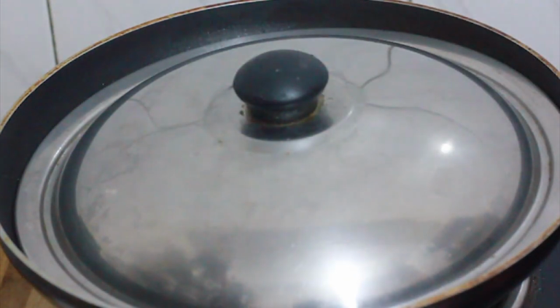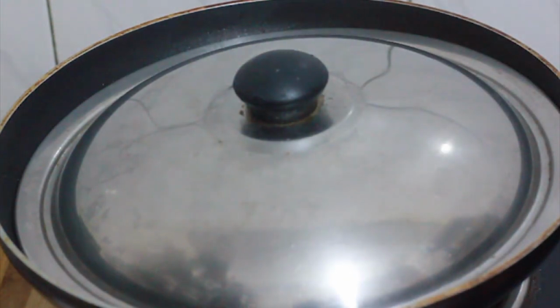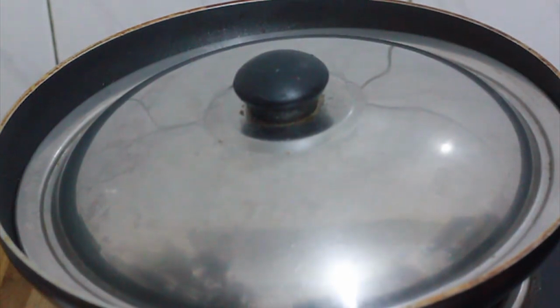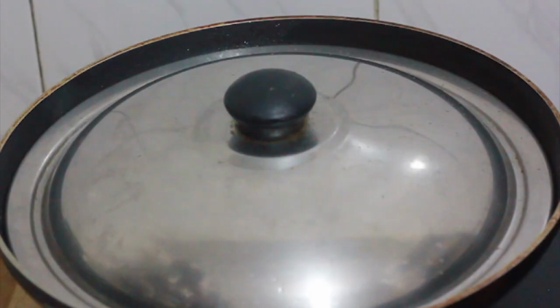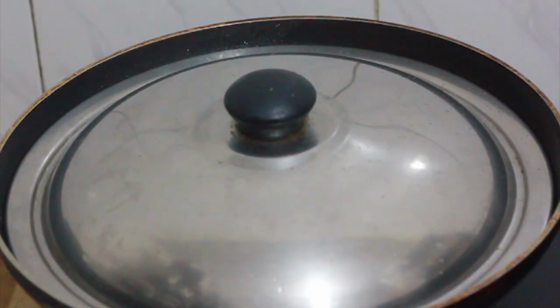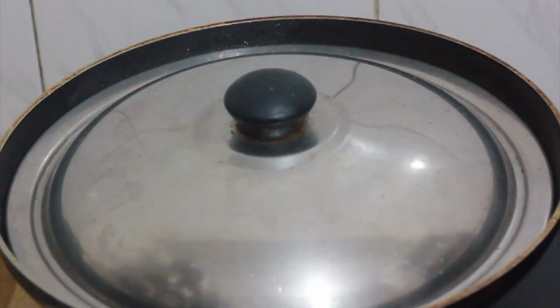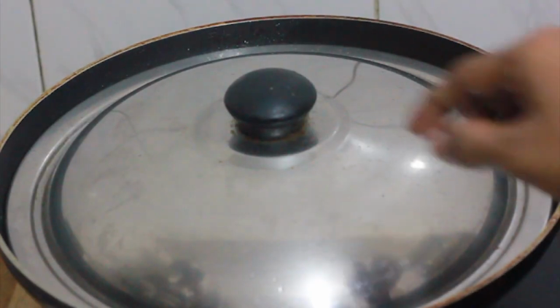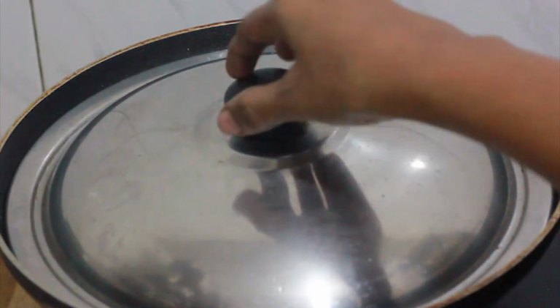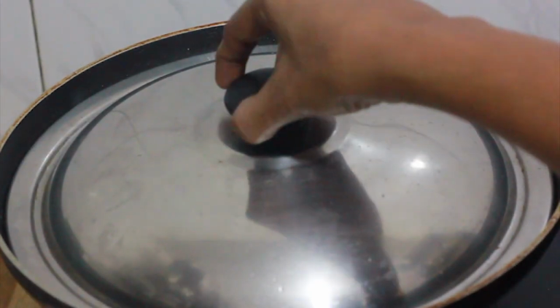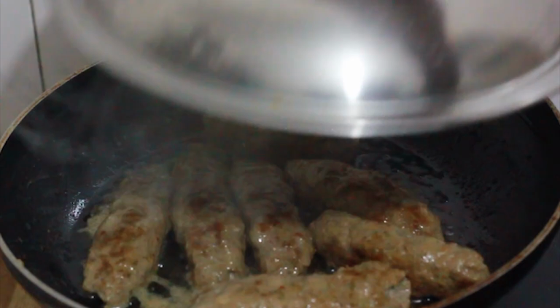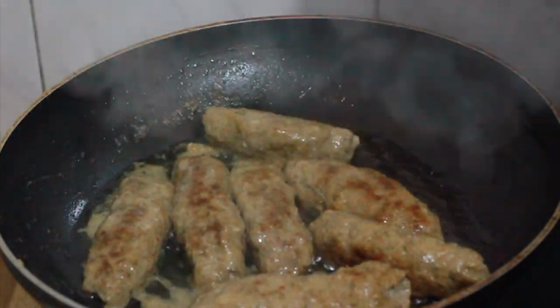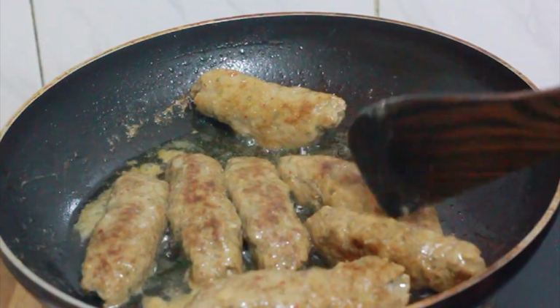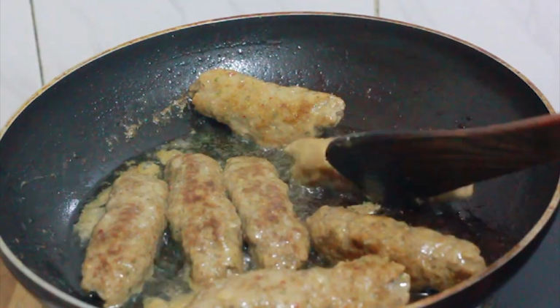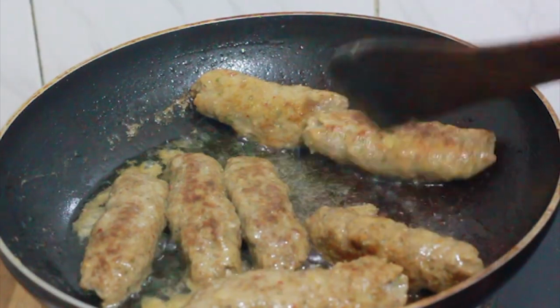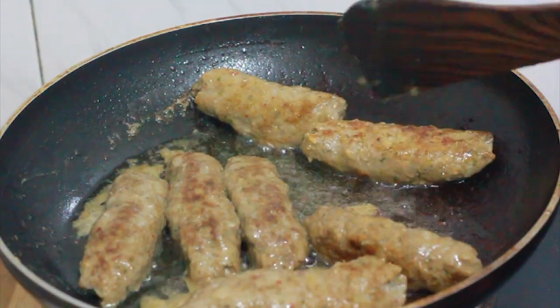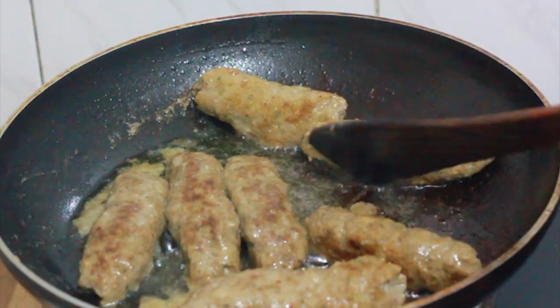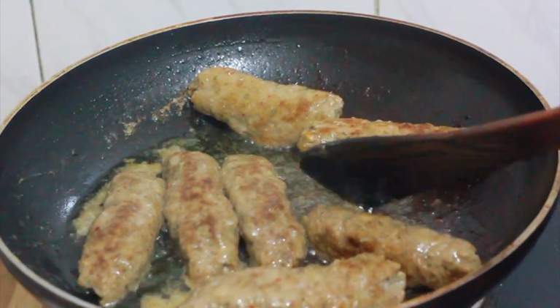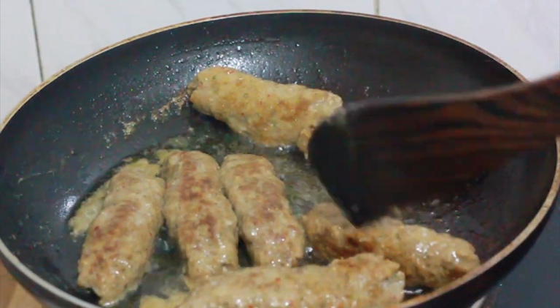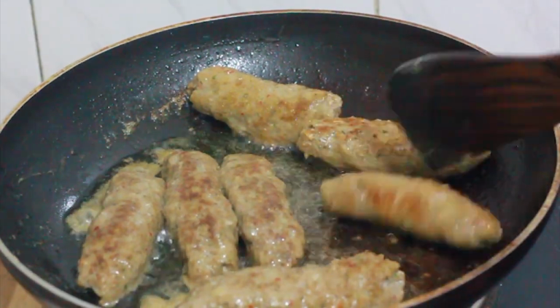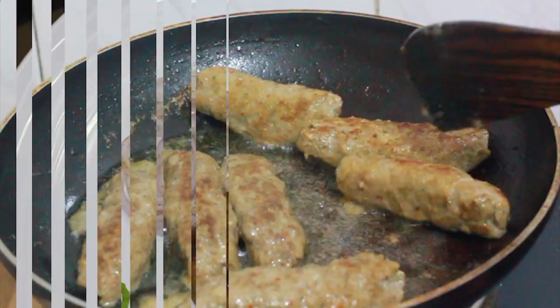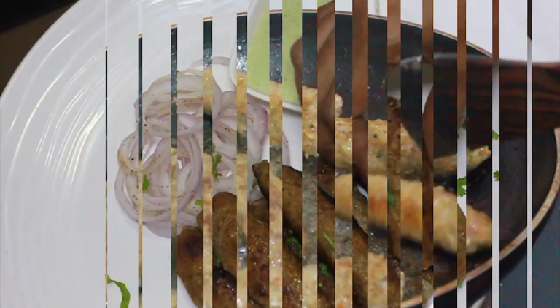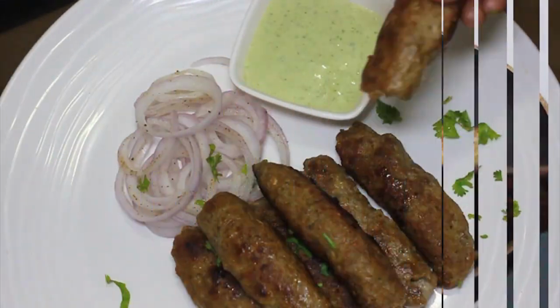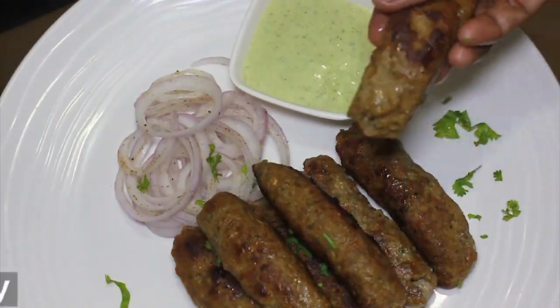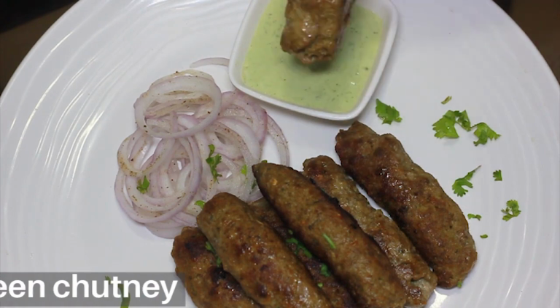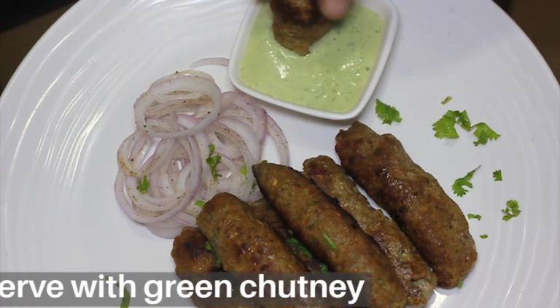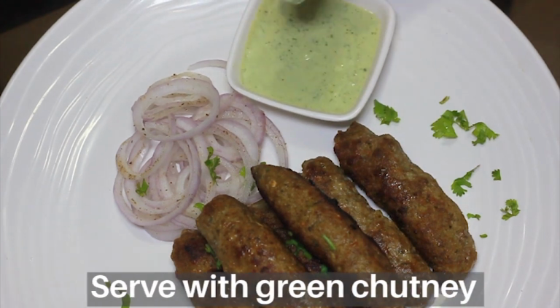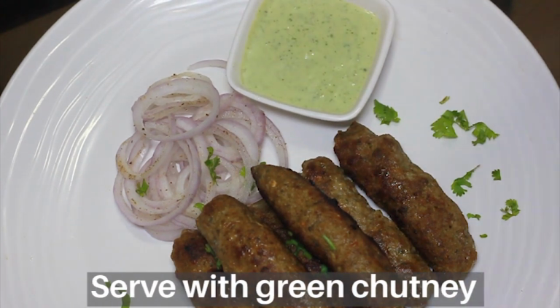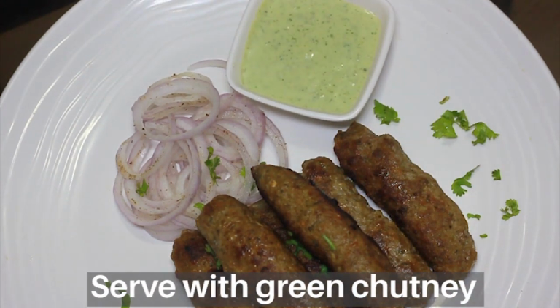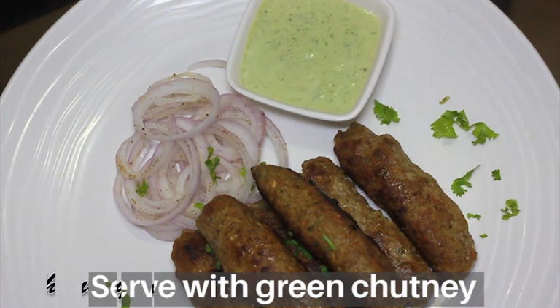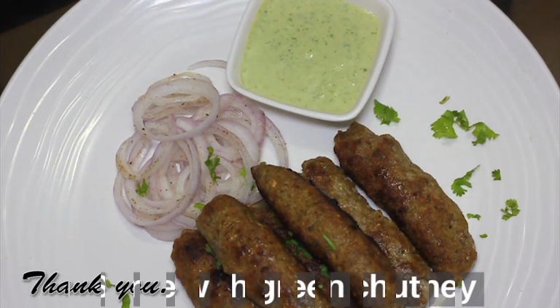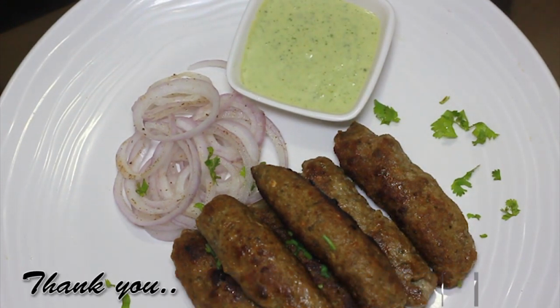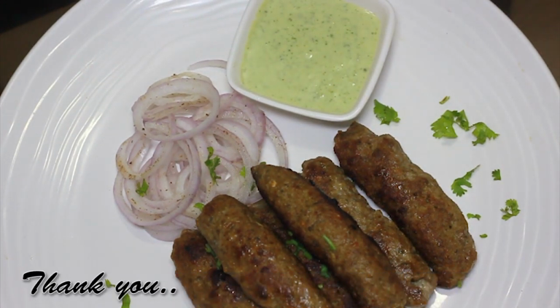The meat is ready to cook. If you like this recipe, please like this video. Thank you for watching.